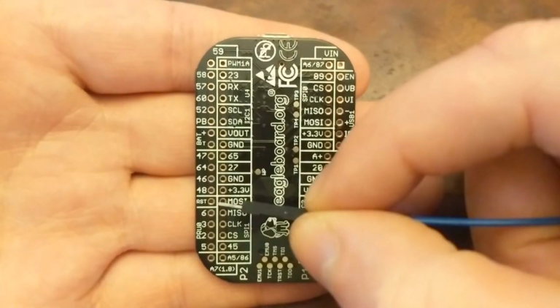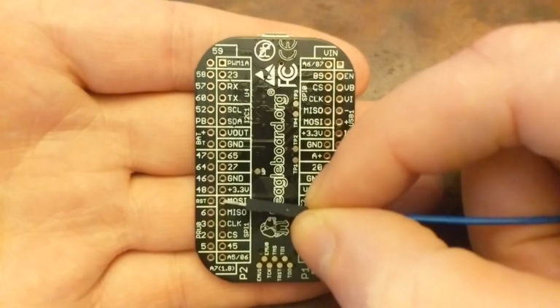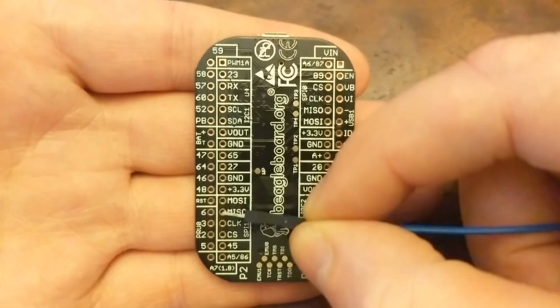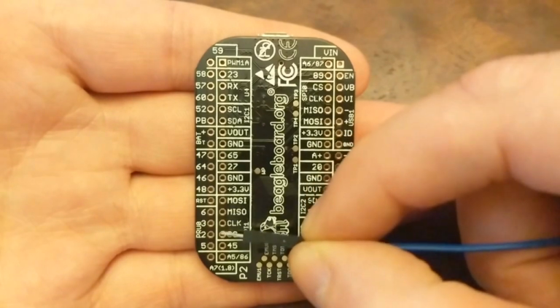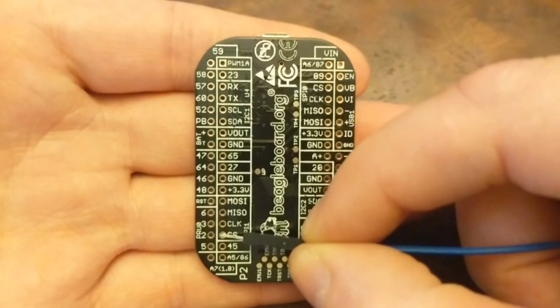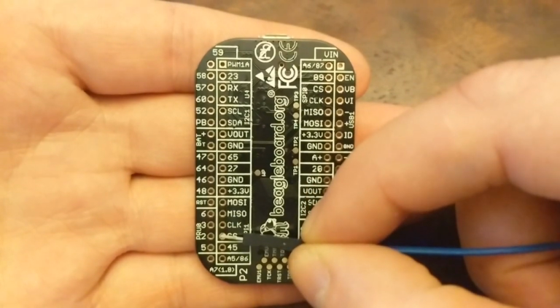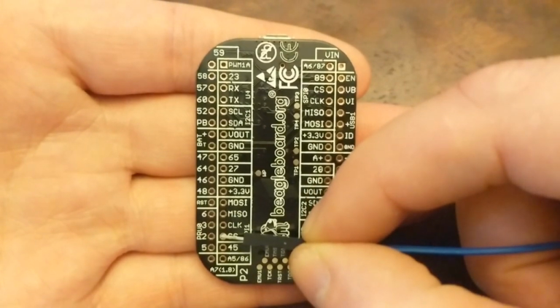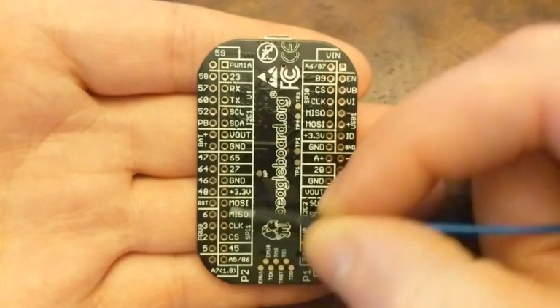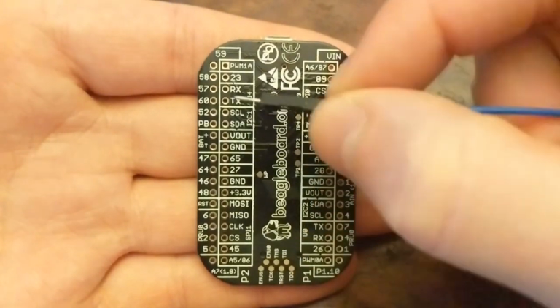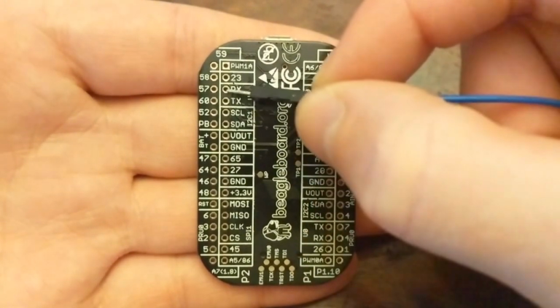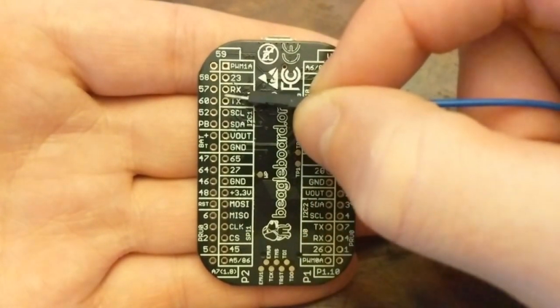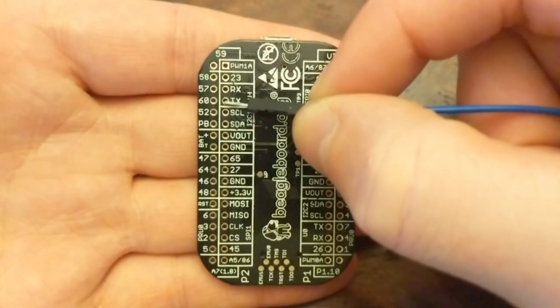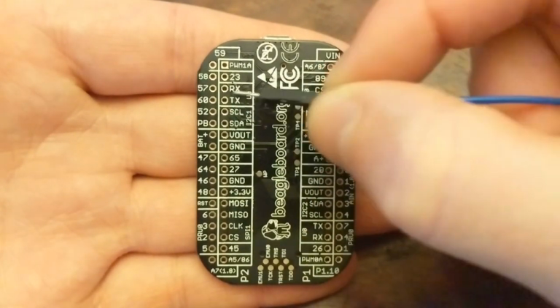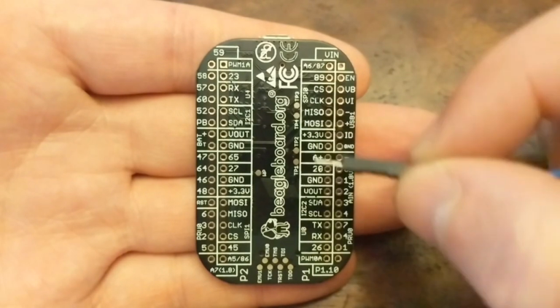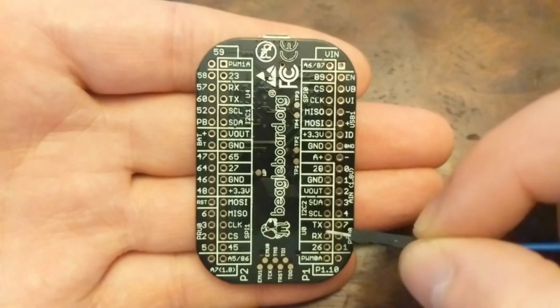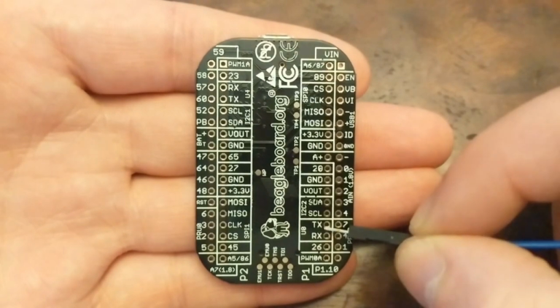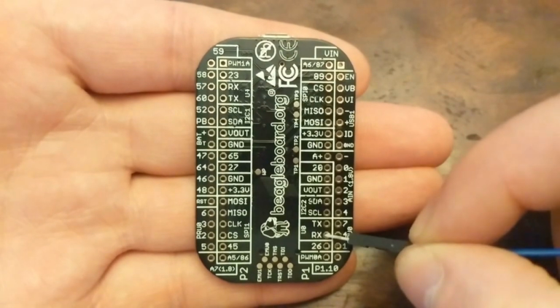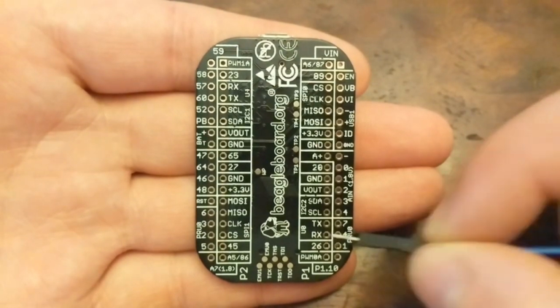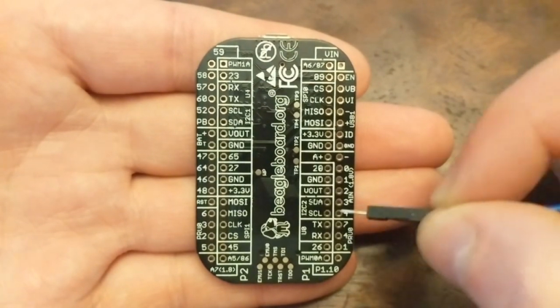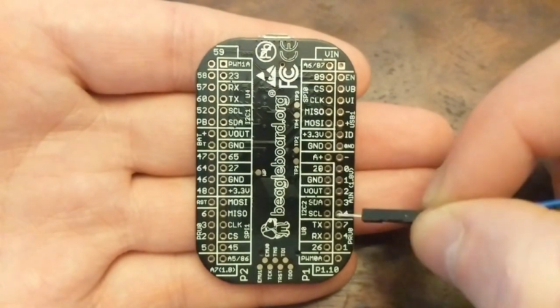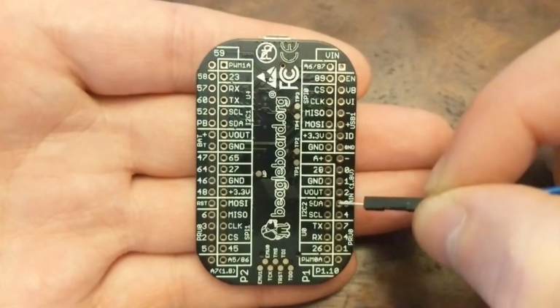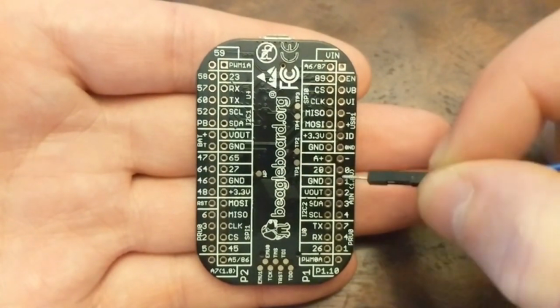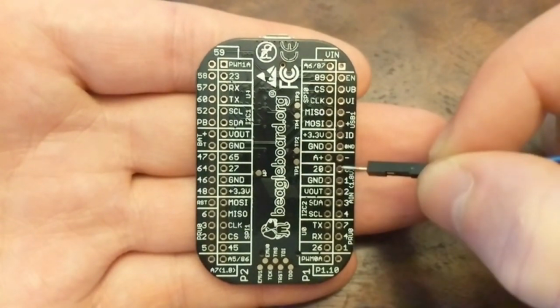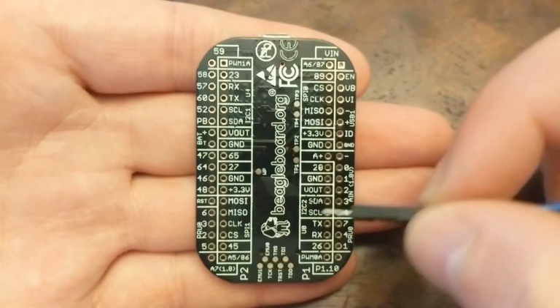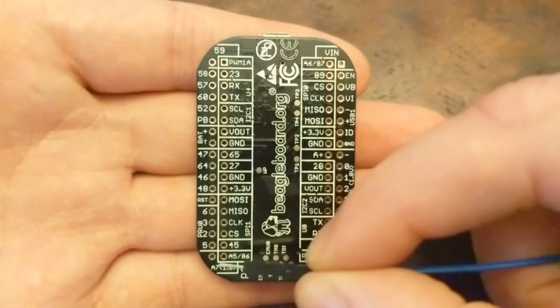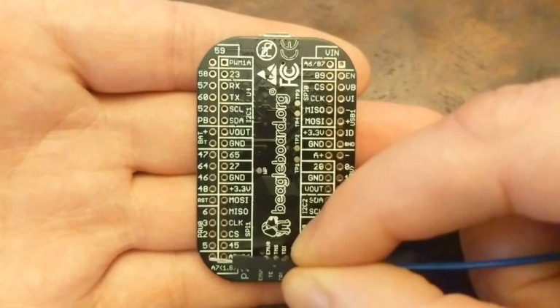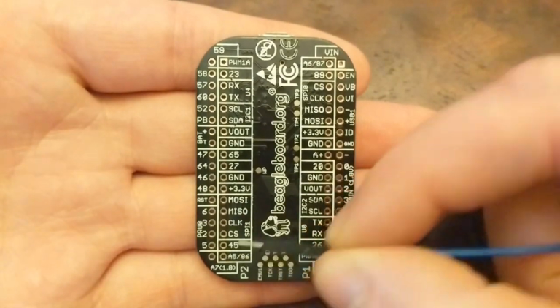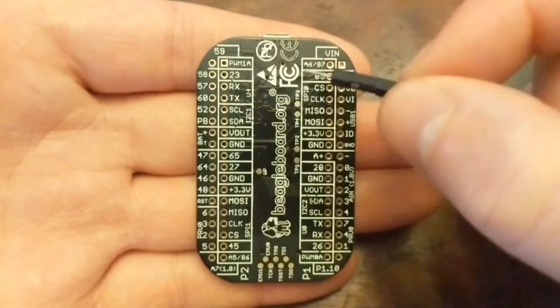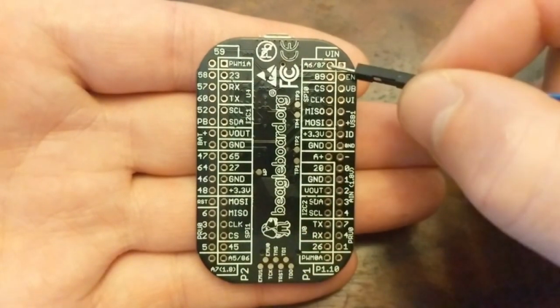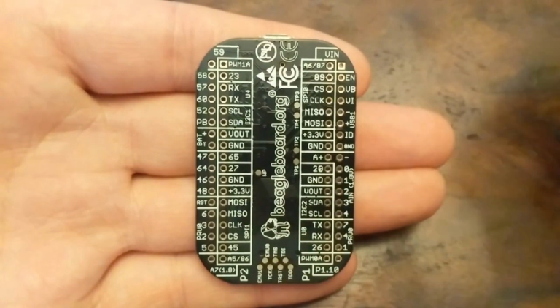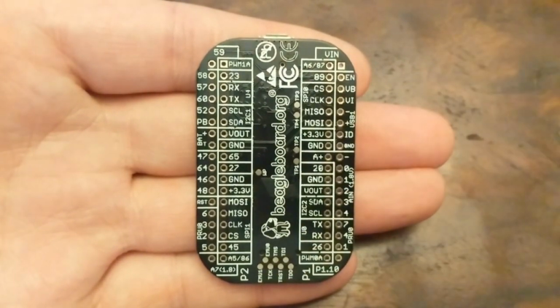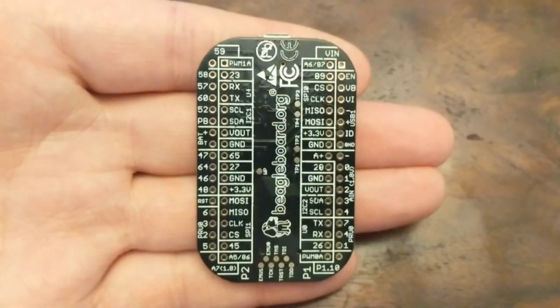There's also UART, and even Analog Input pins. That means you don't need additional circuitry to work with analog devices.